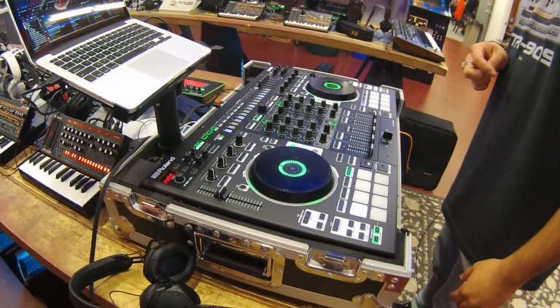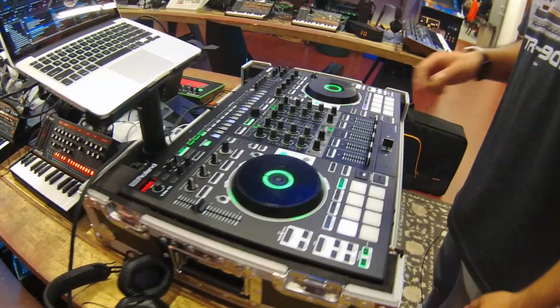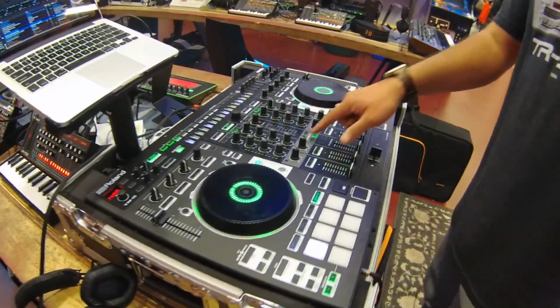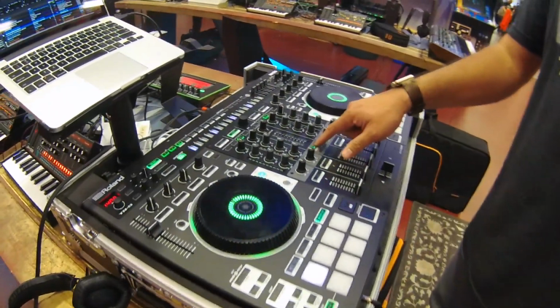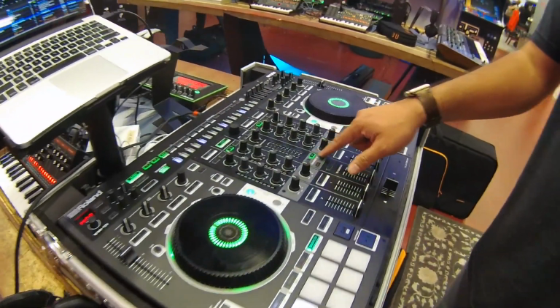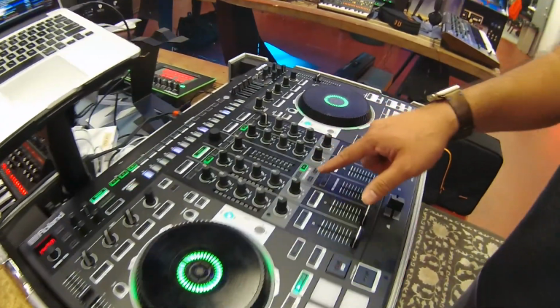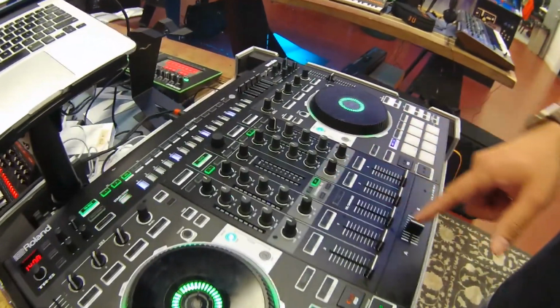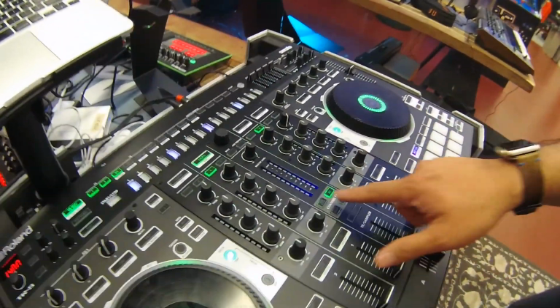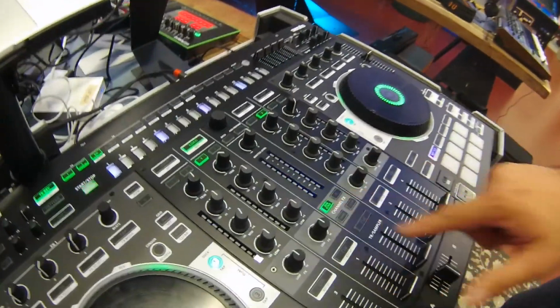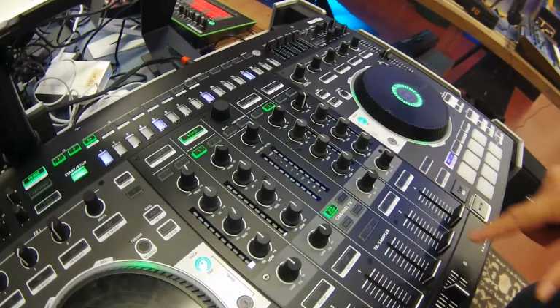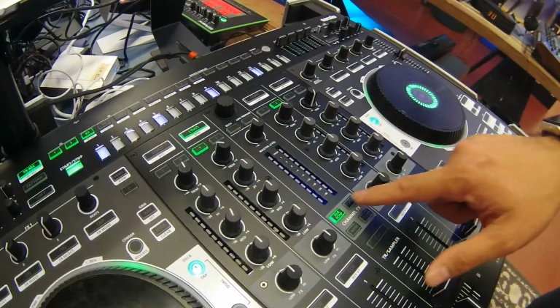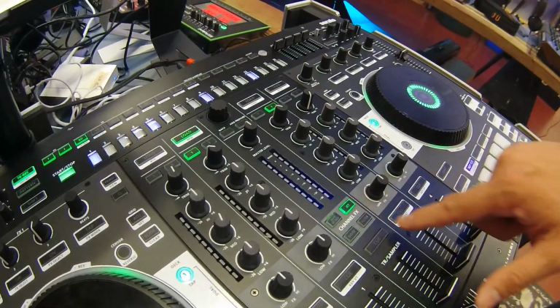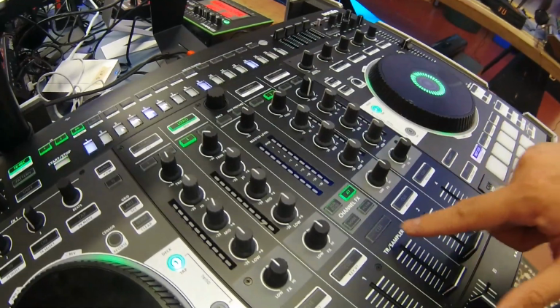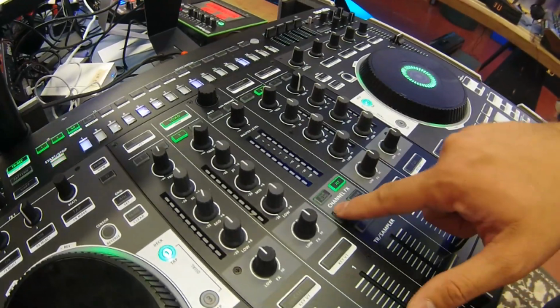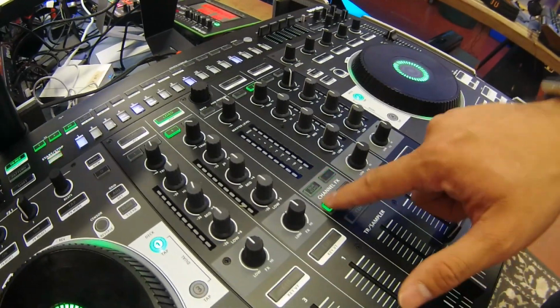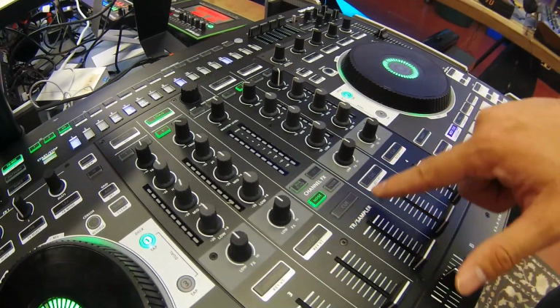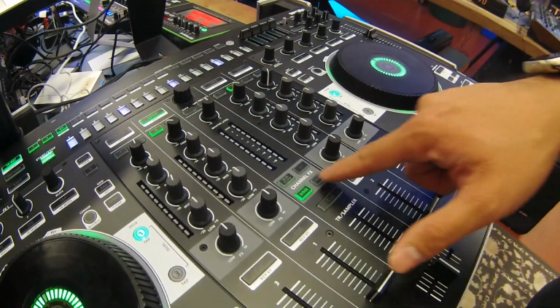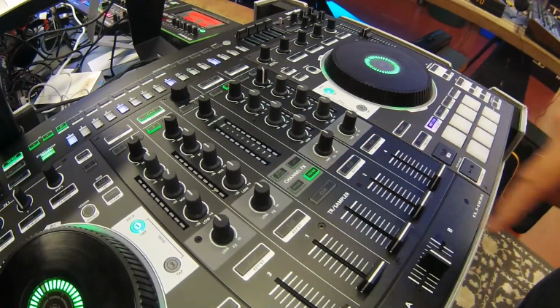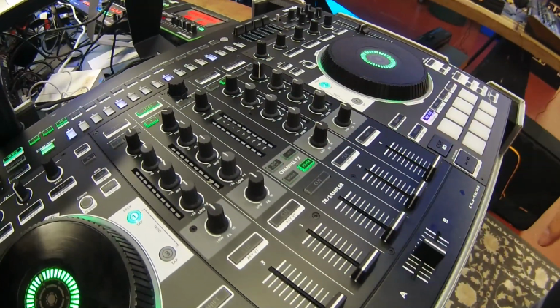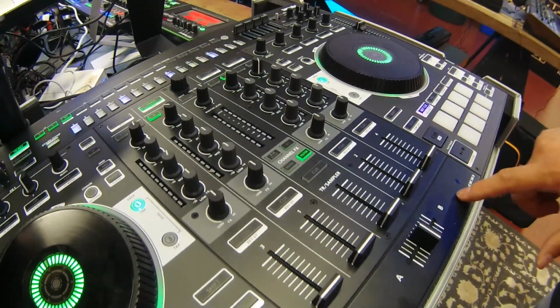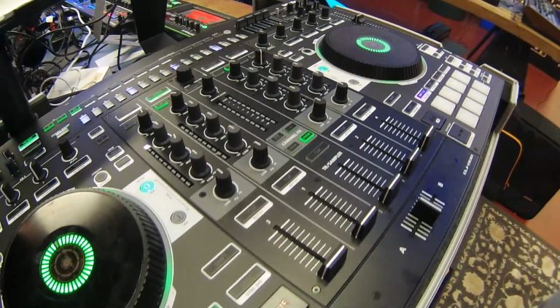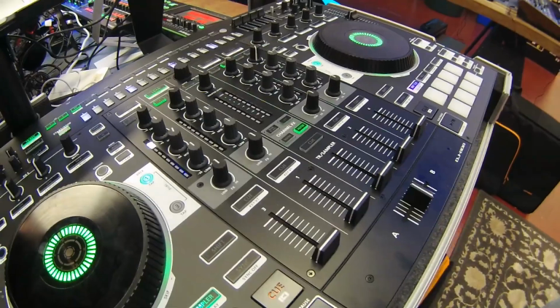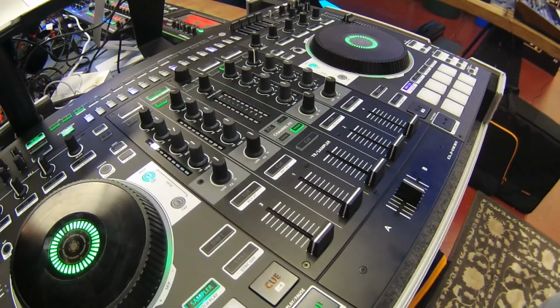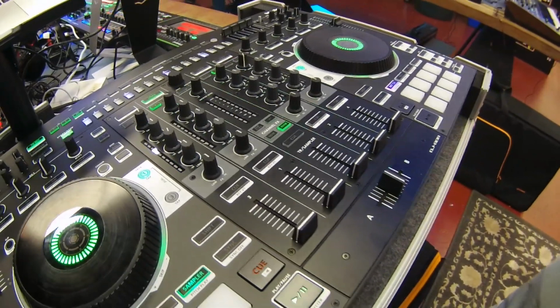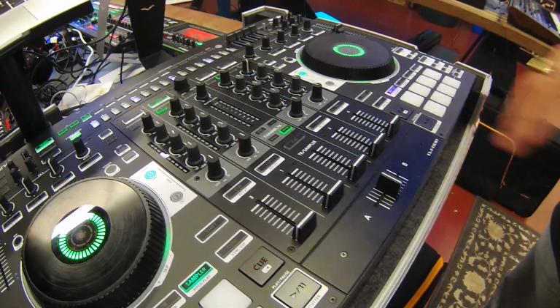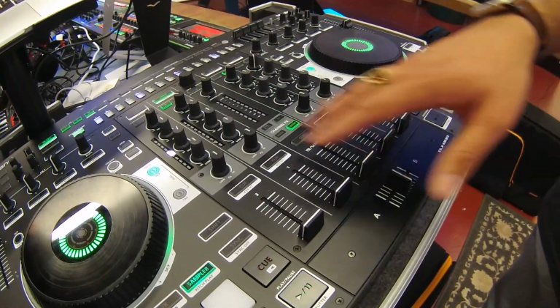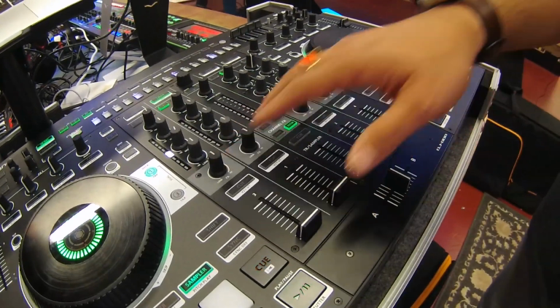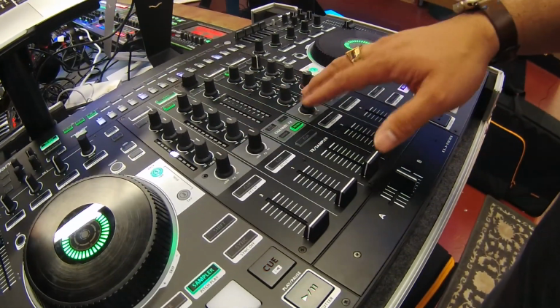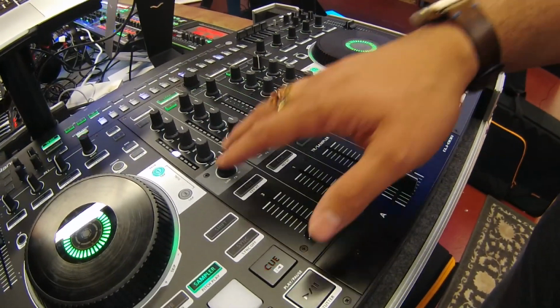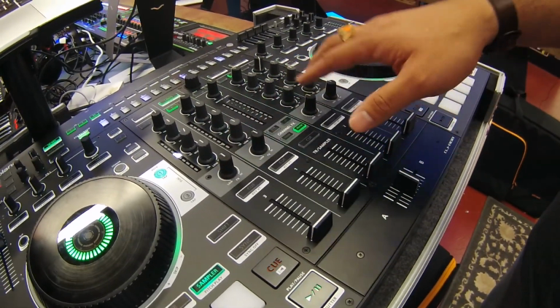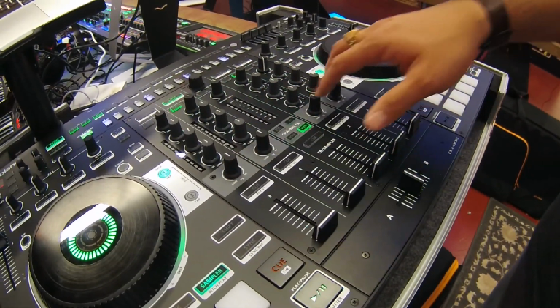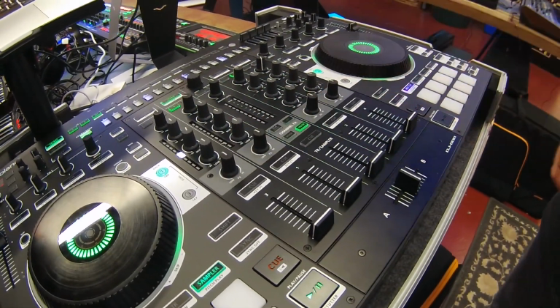You have four built-in channel effects: dub echo, jet, noise, and filter, which are post-fader effects and will allow you to apply them to any of these four decks here.